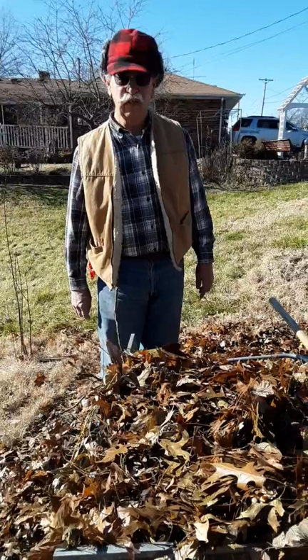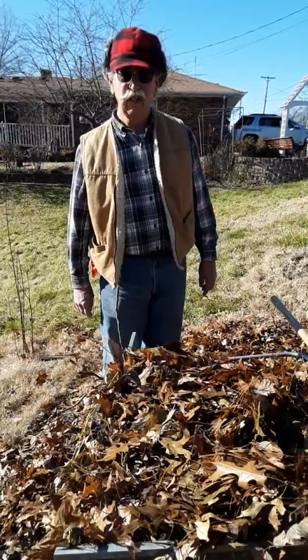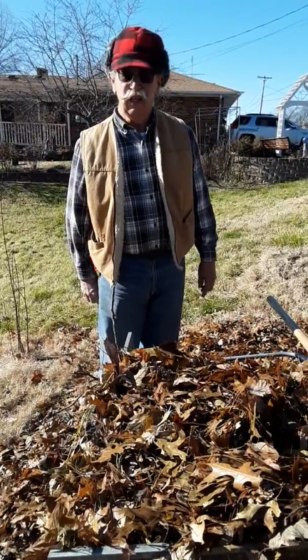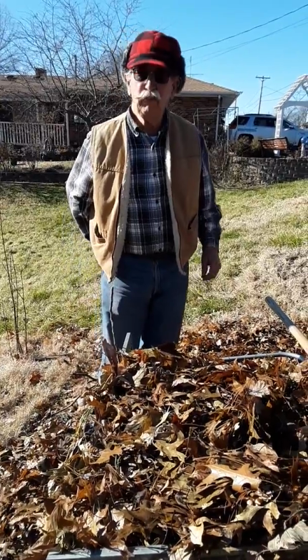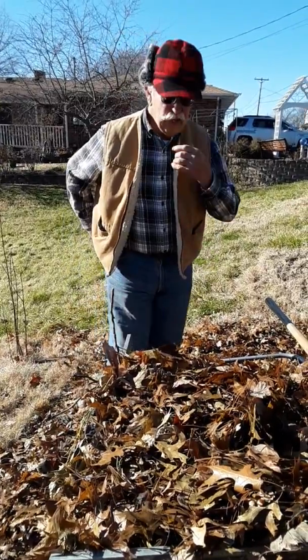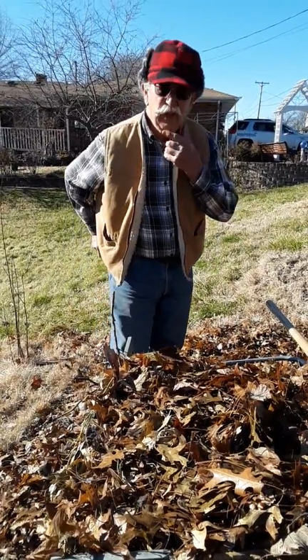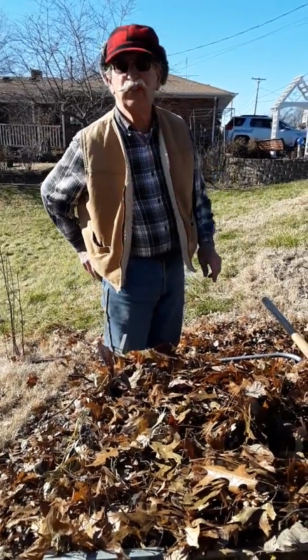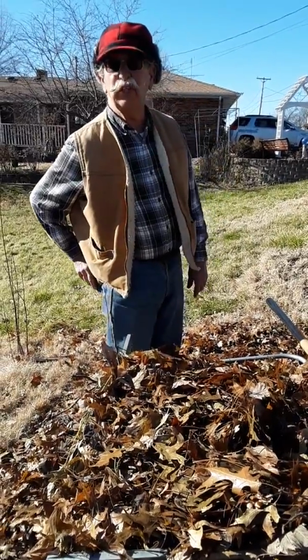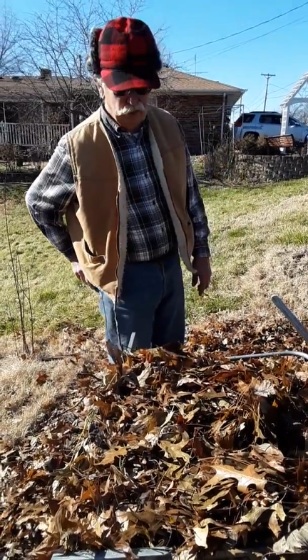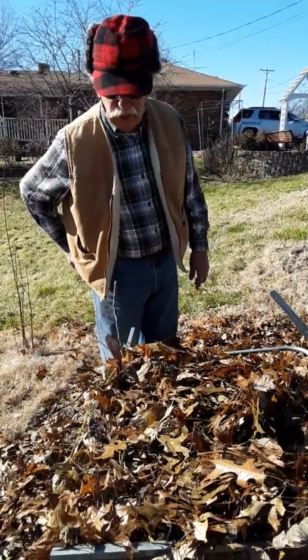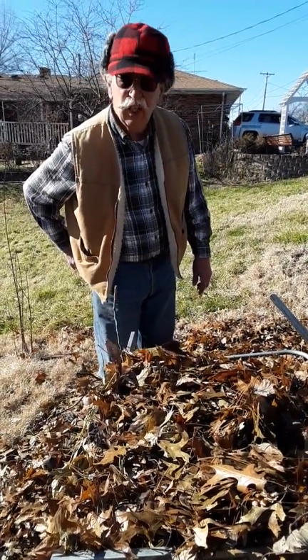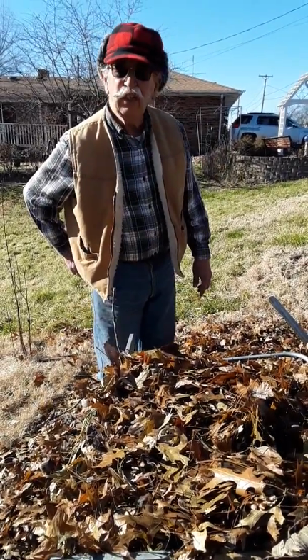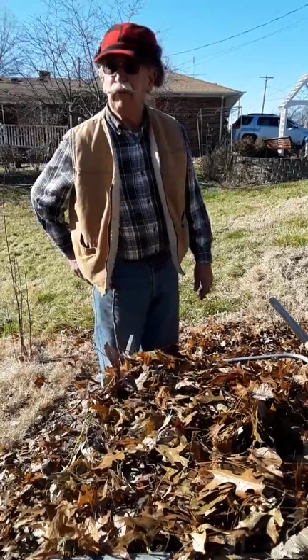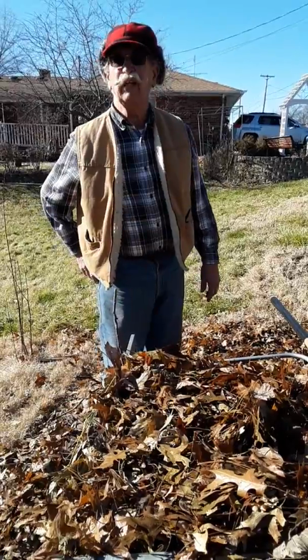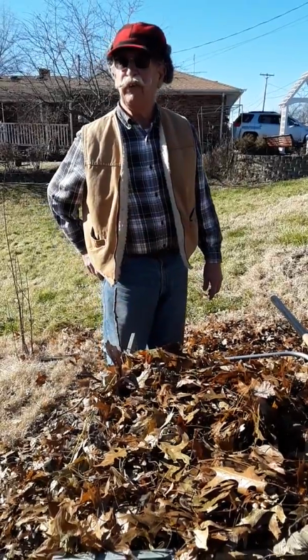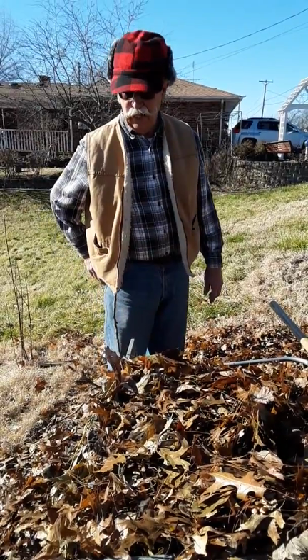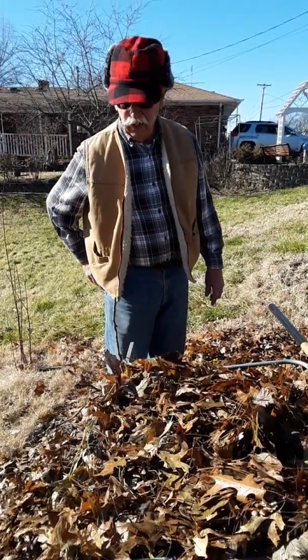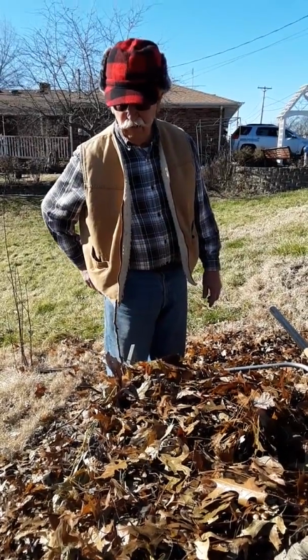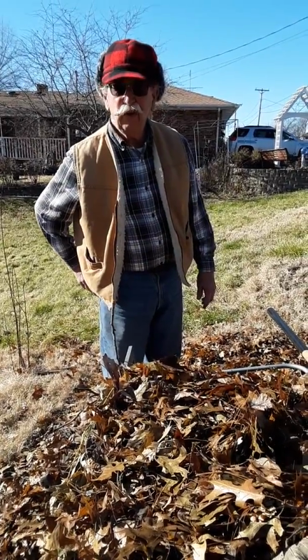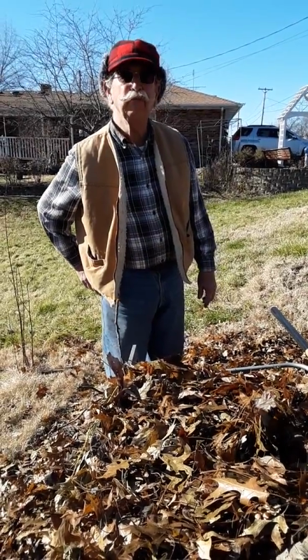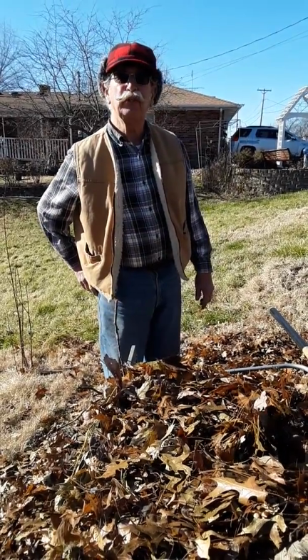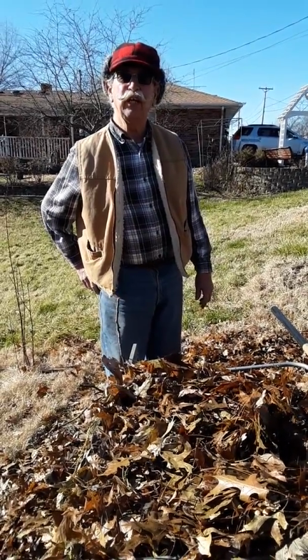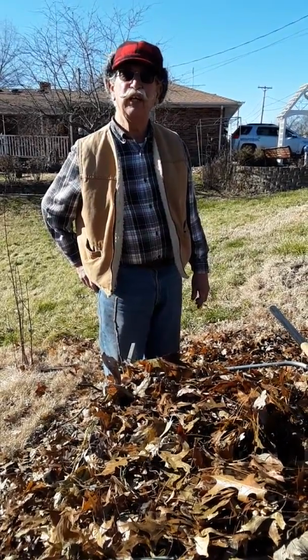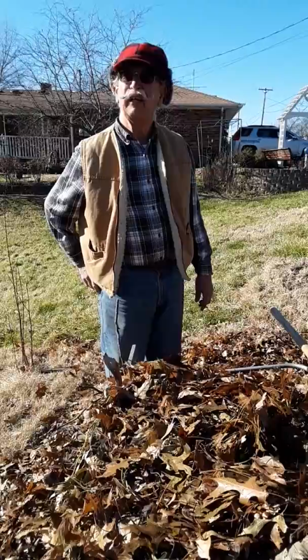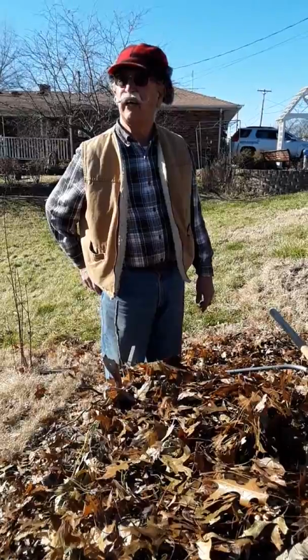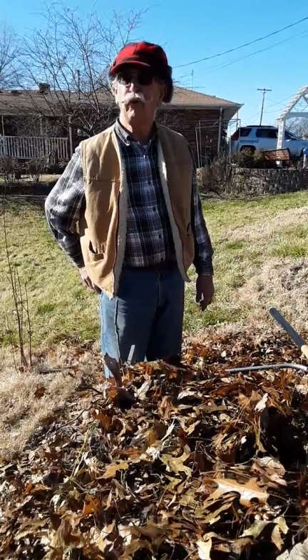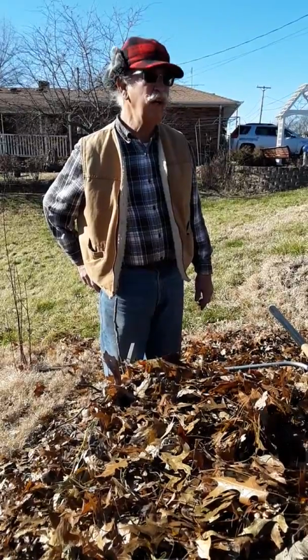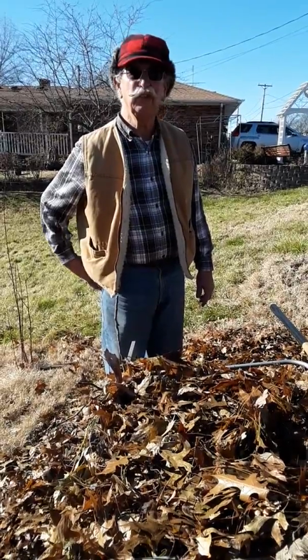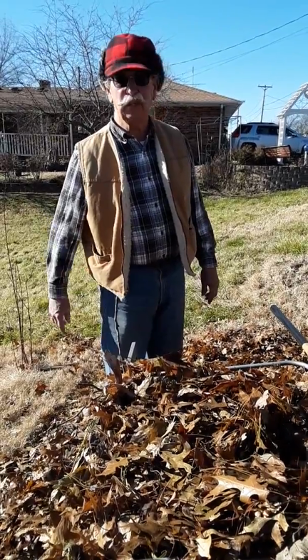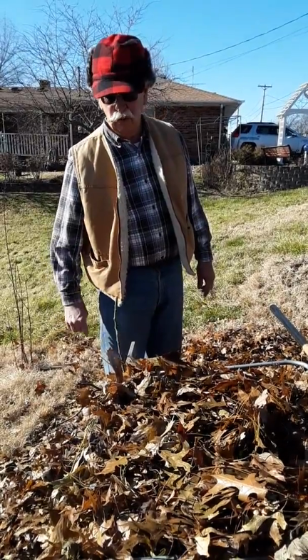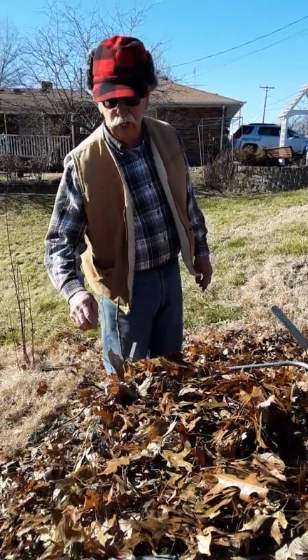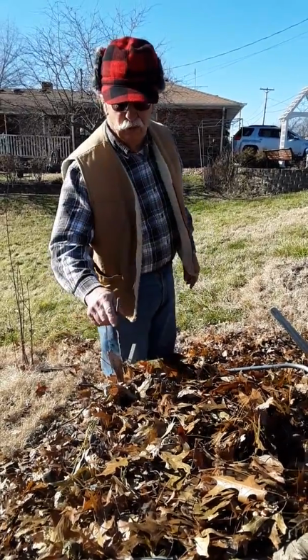Hello, I'm Ray Major with Trees from Seed. Today we're going to look at three ways of reforesting small areas with oak, with acorns.